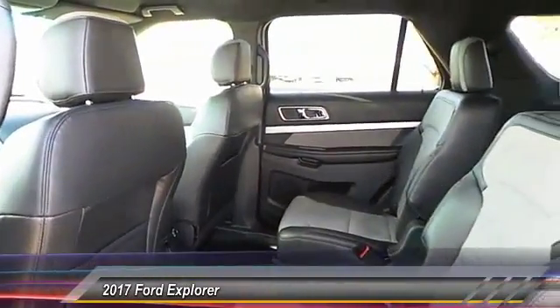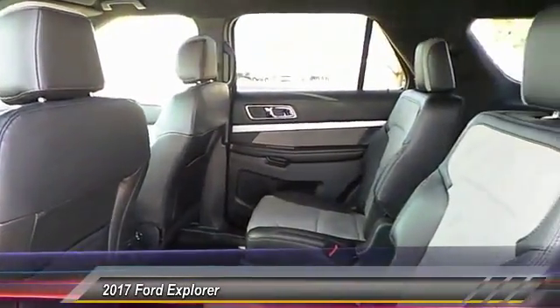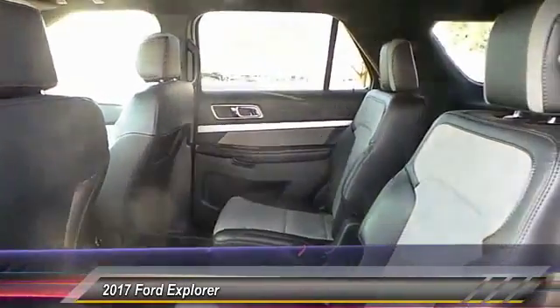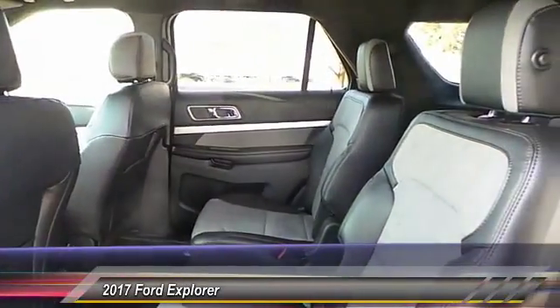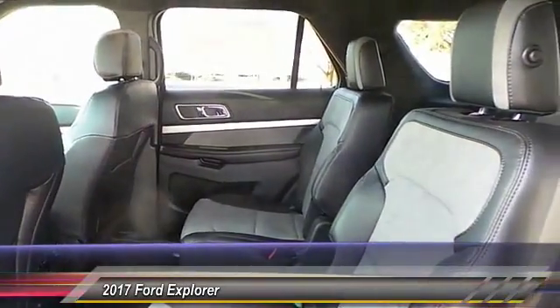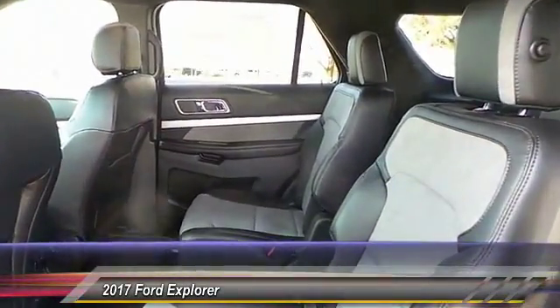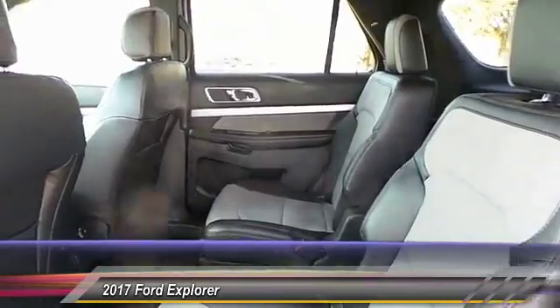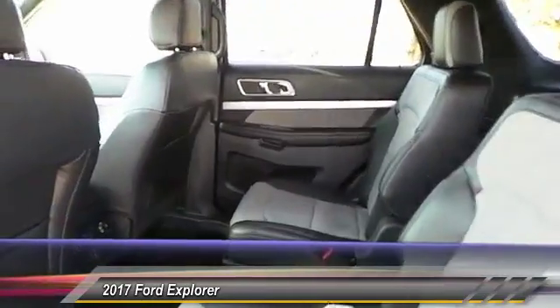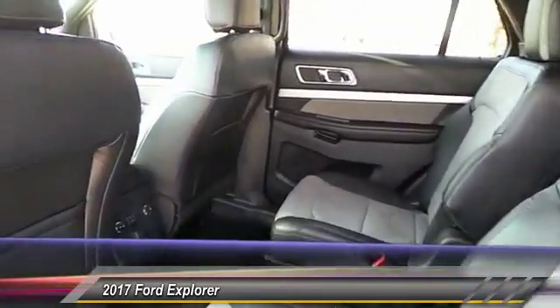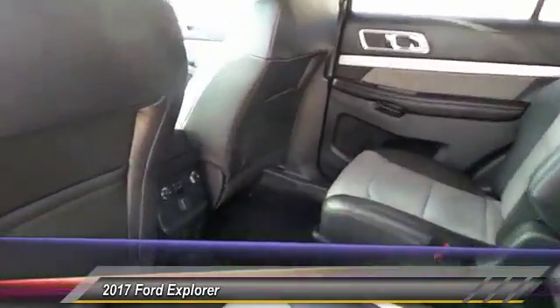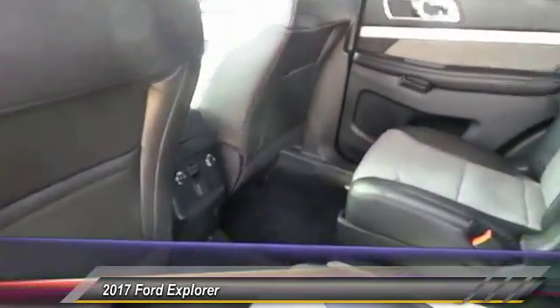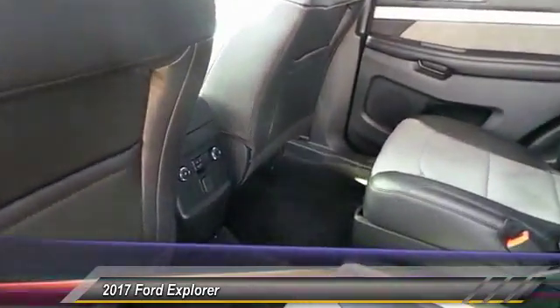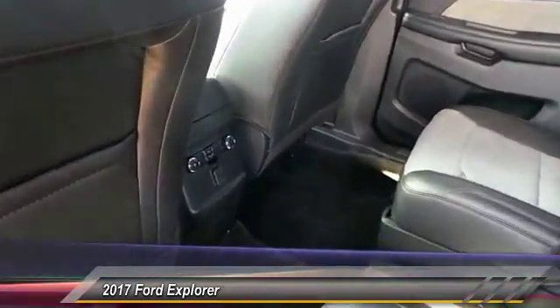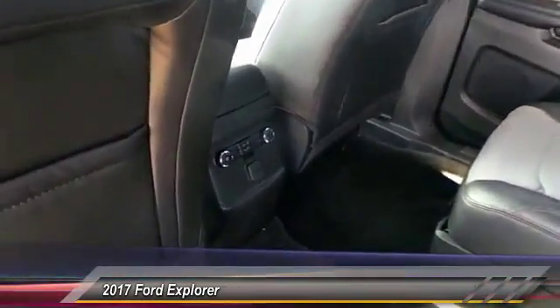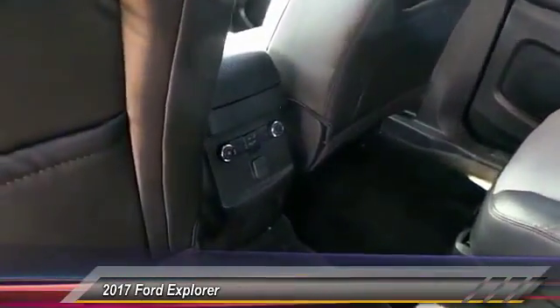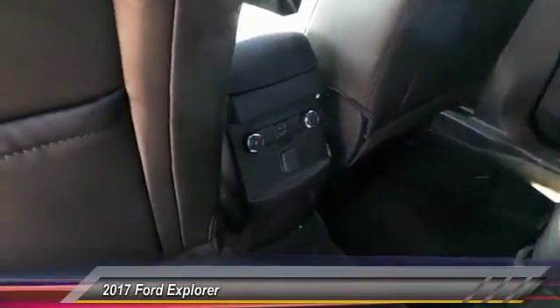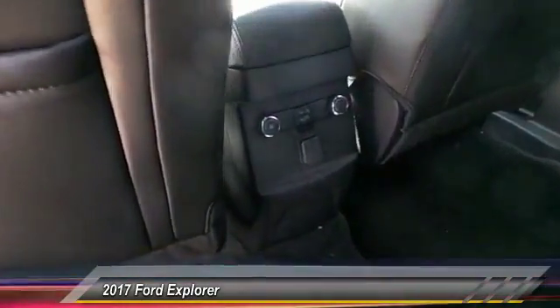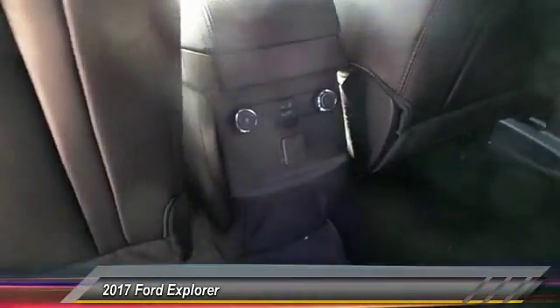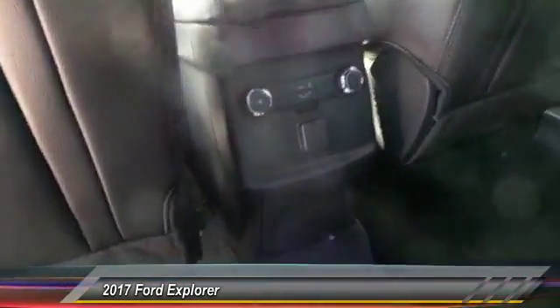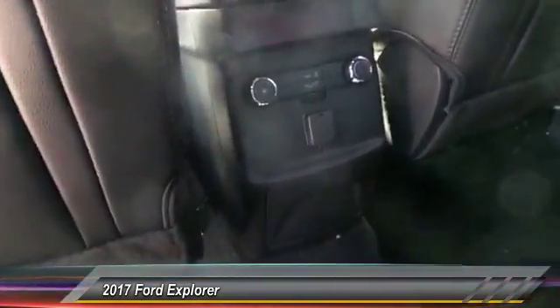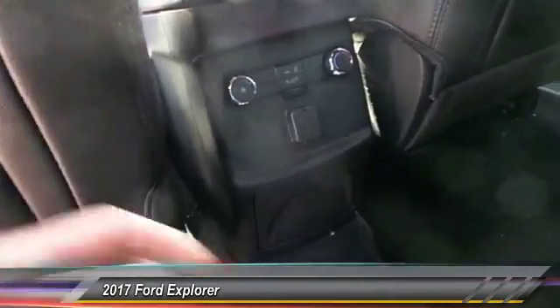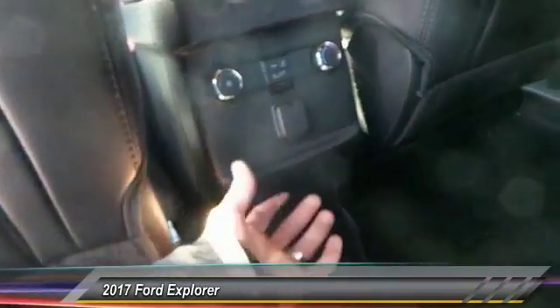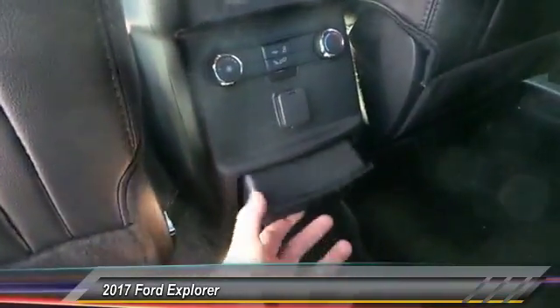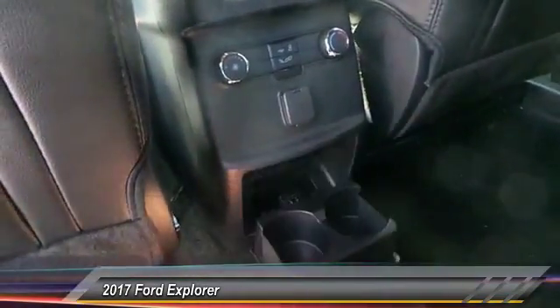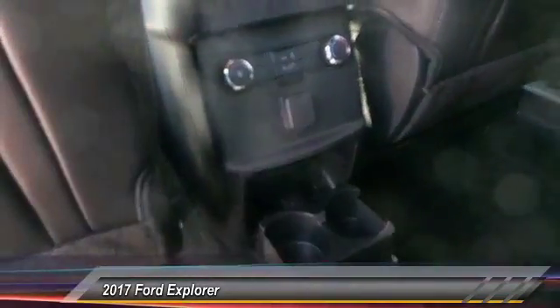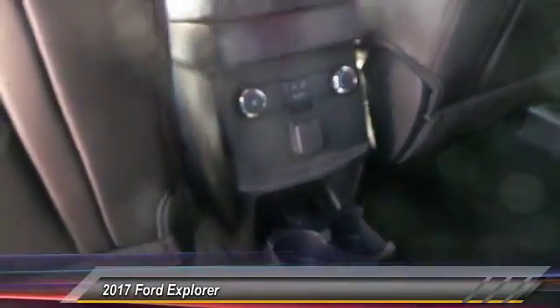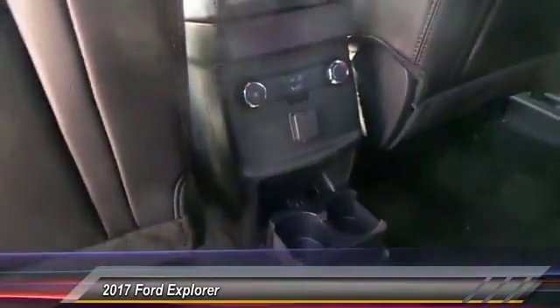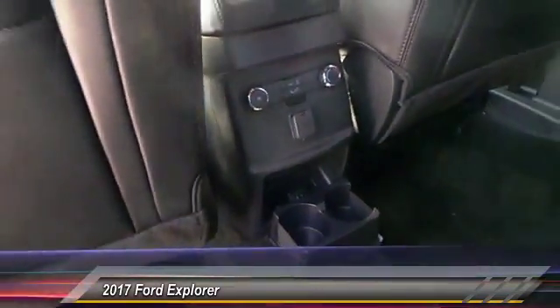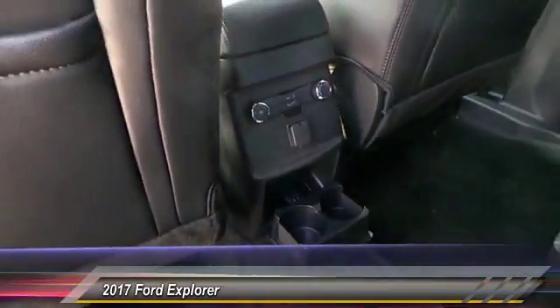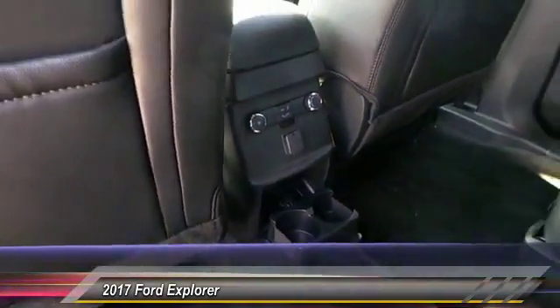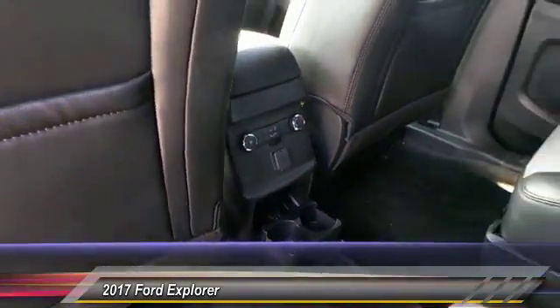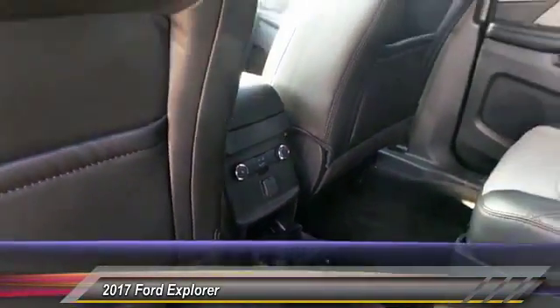Keyless entry, heated seats, backup camera, navigation system, traction control, automatic stability control, center armrest, child safety locks, fog lamps, power door locks.